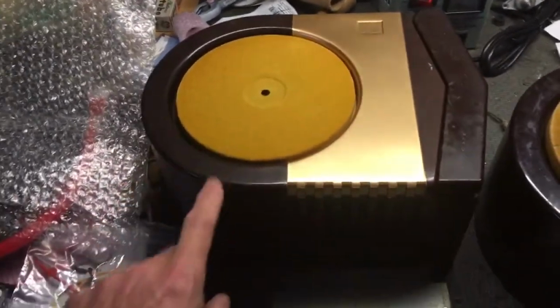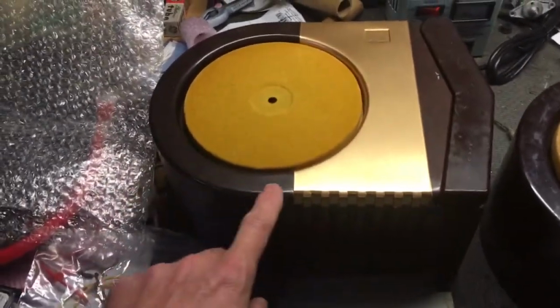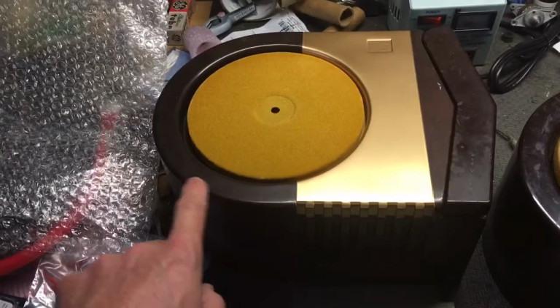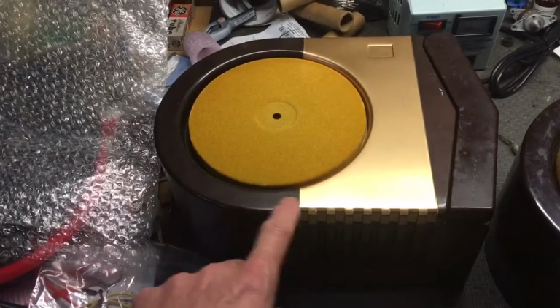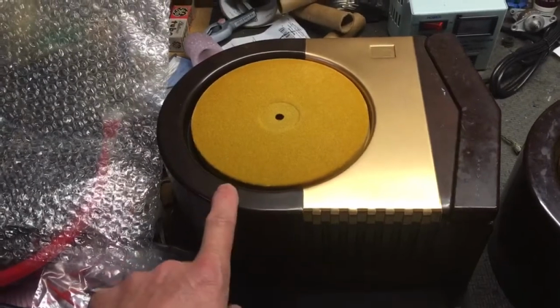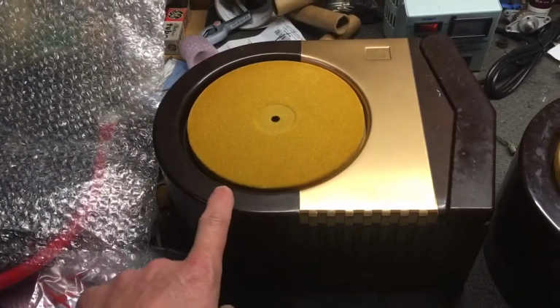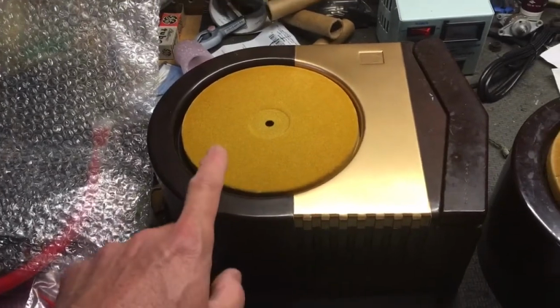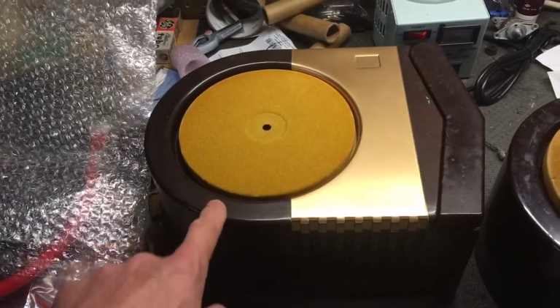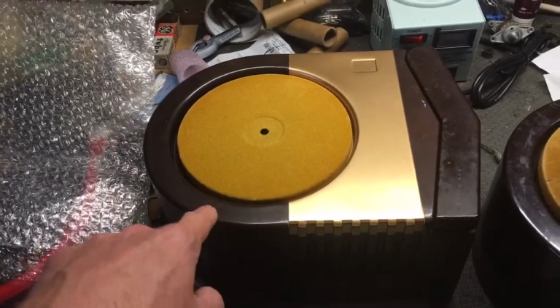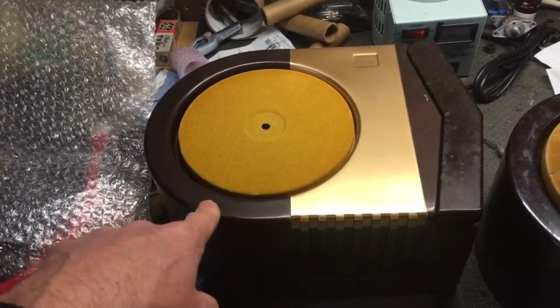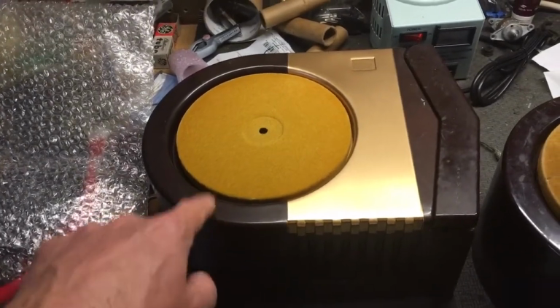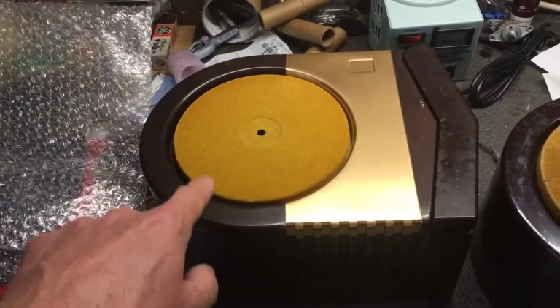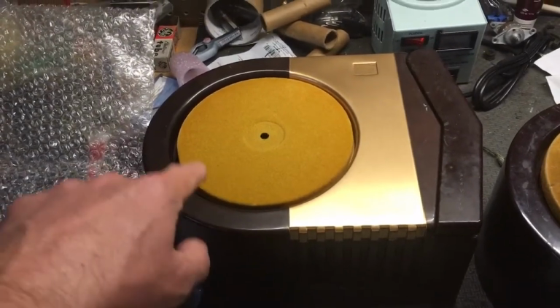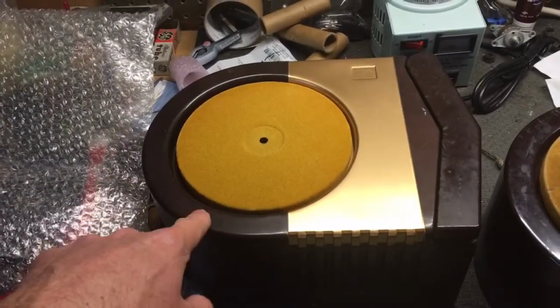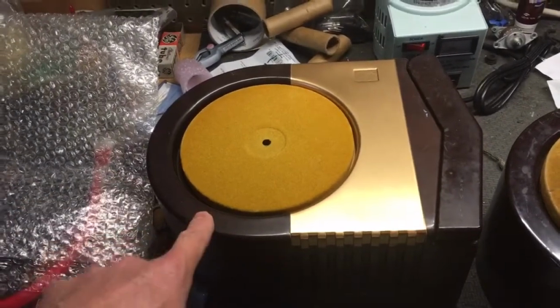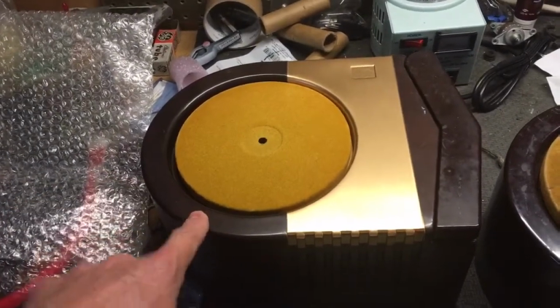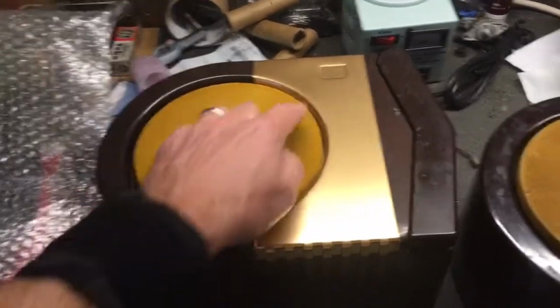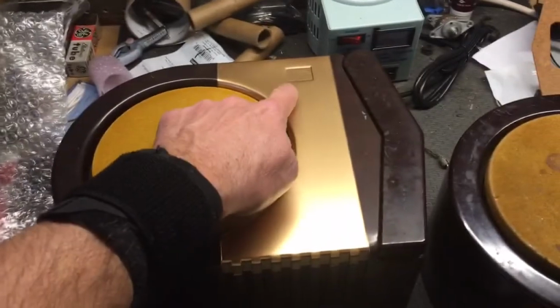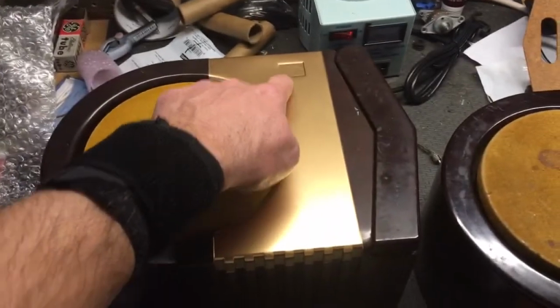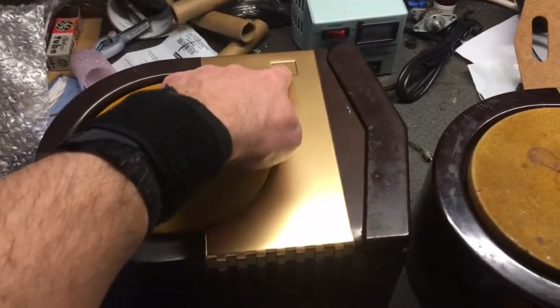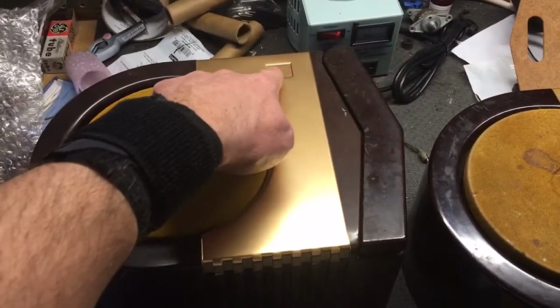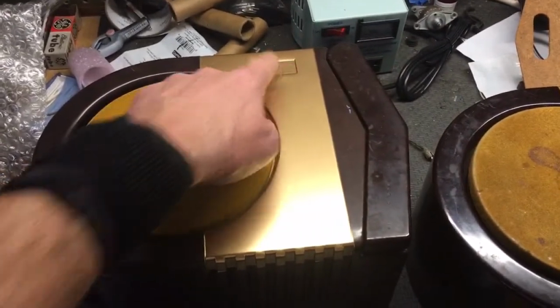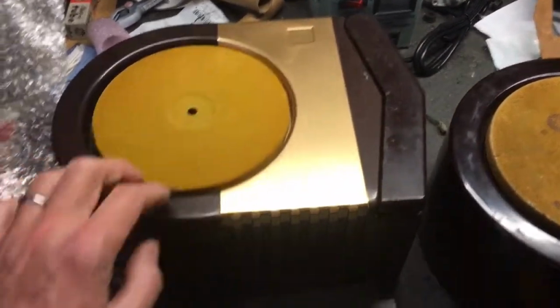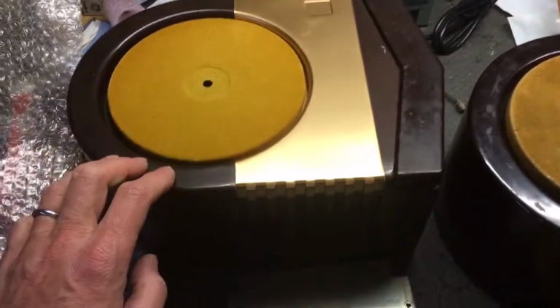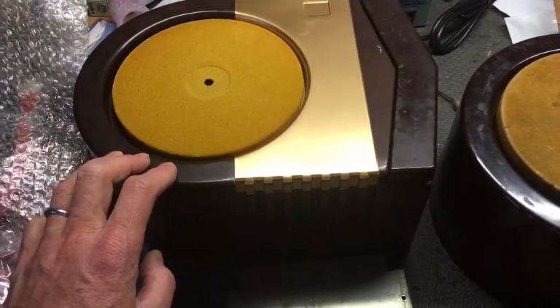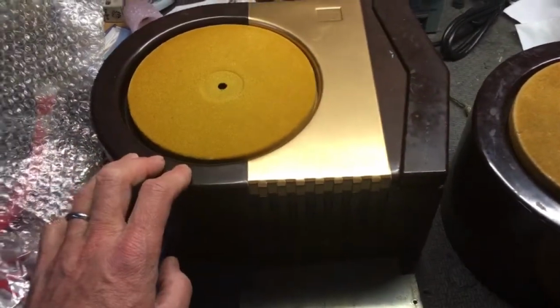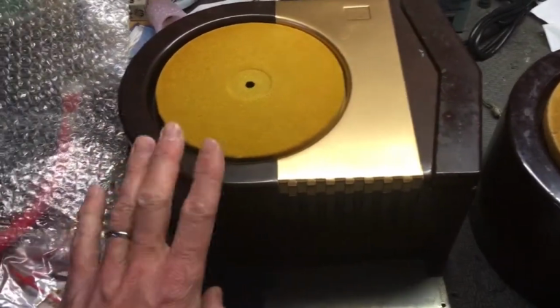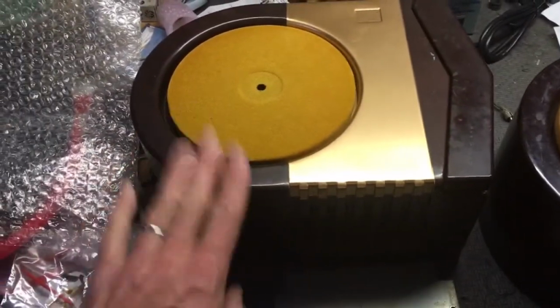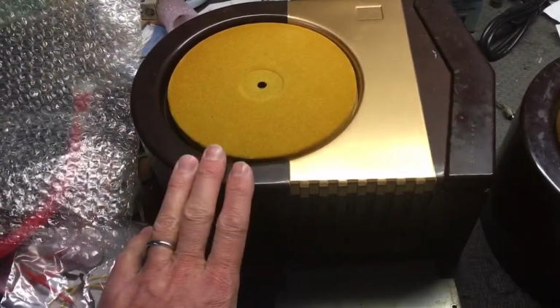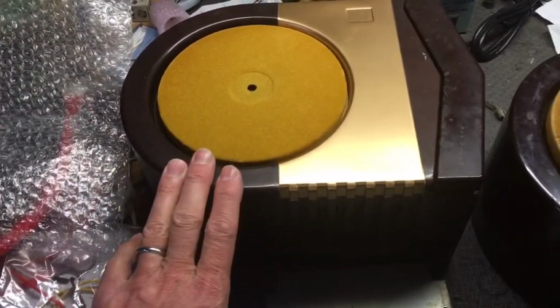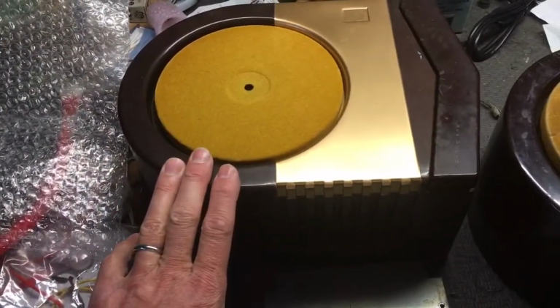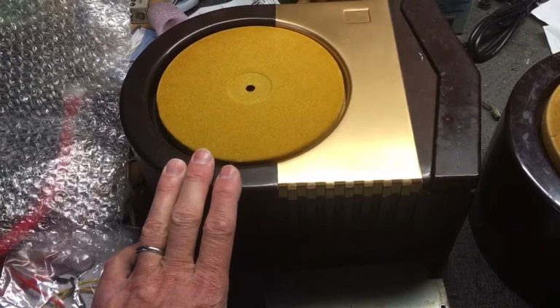We still need to clean and polish the Bakelite to really make it look great, and then I have to put the RCA tag back here. But it should be a good project — it should be a lot of fun.